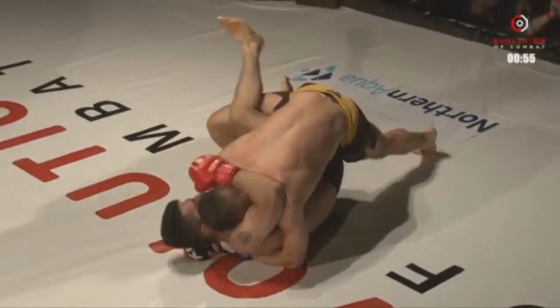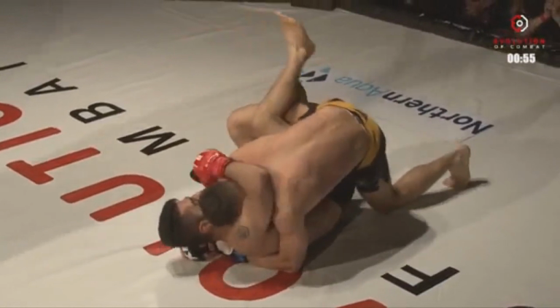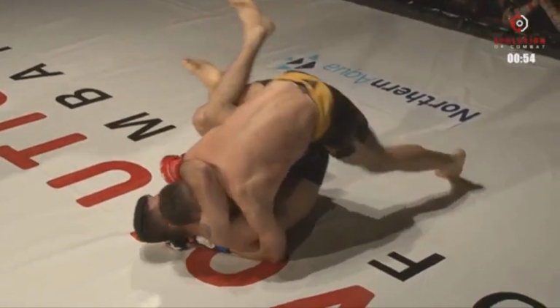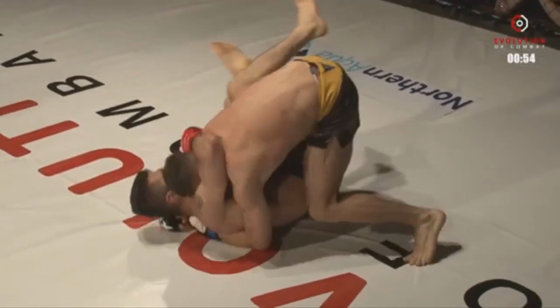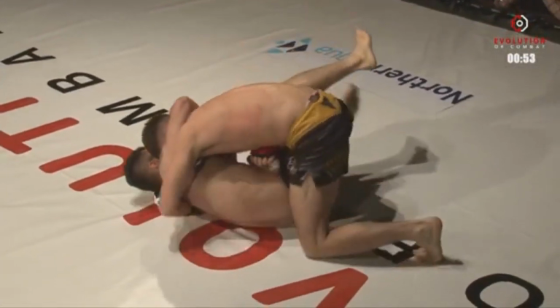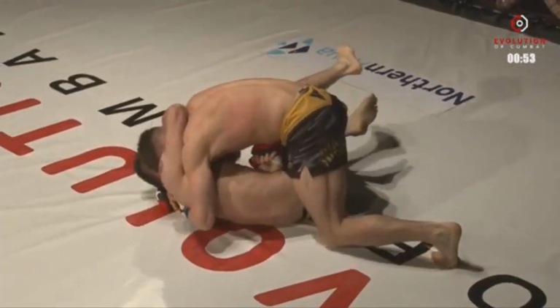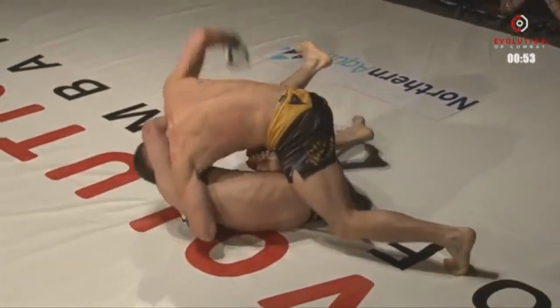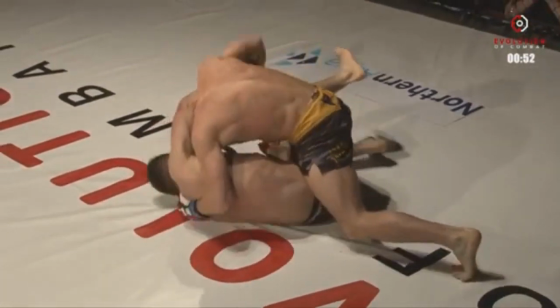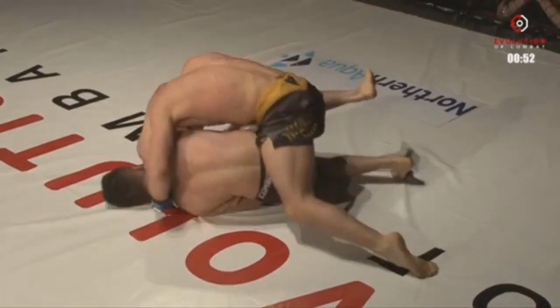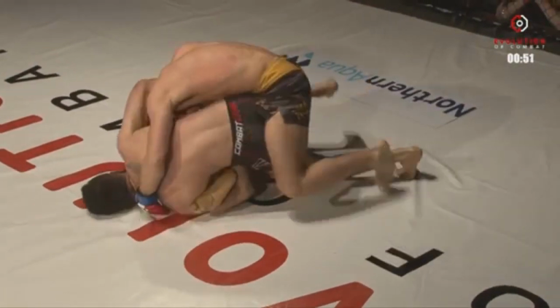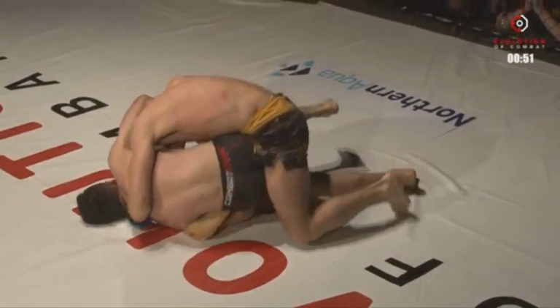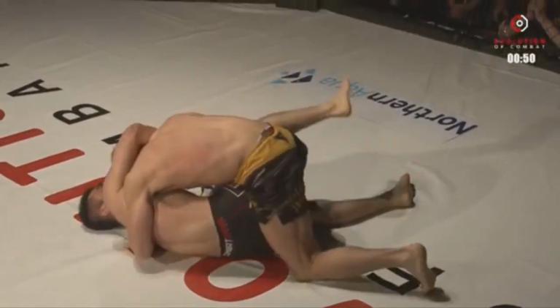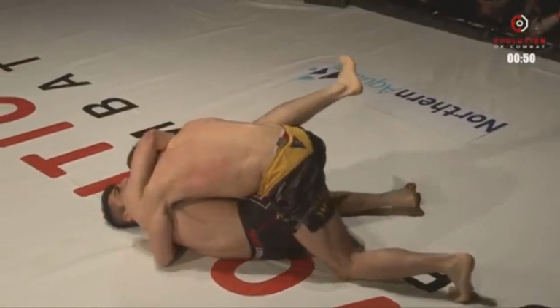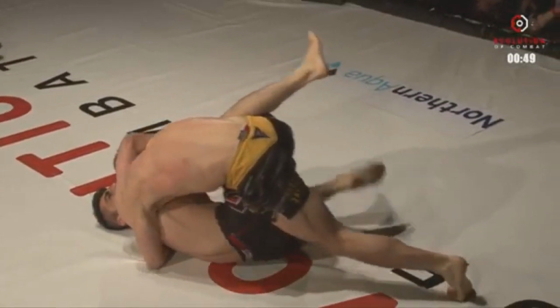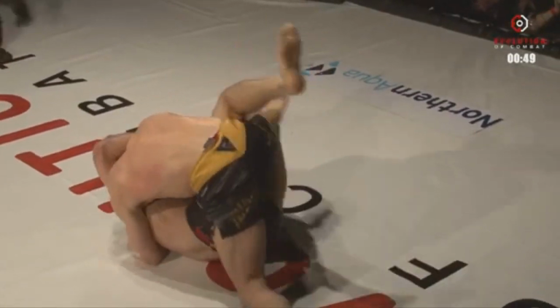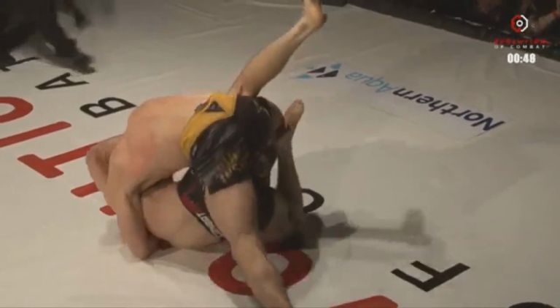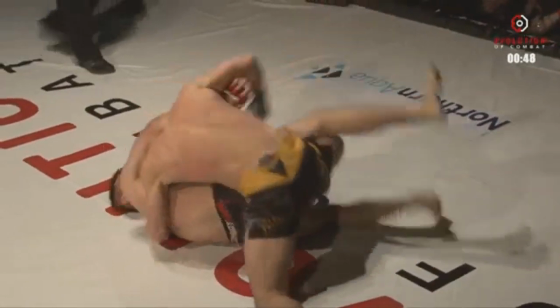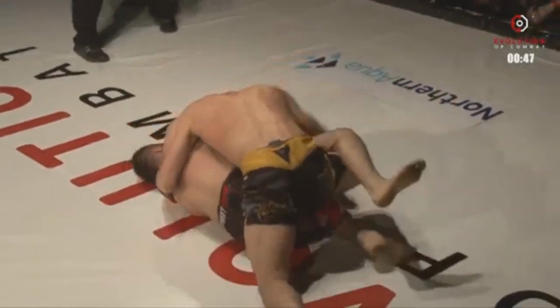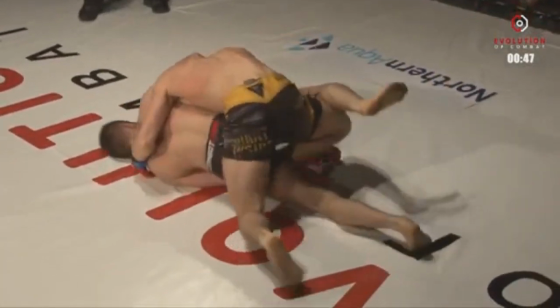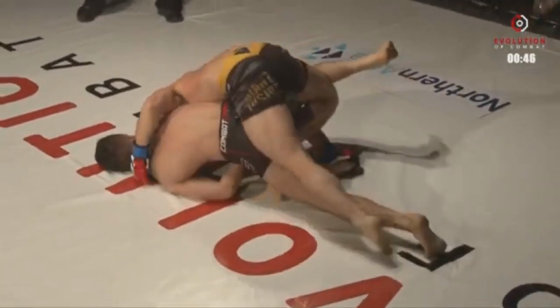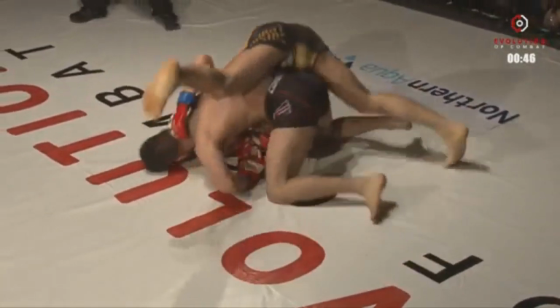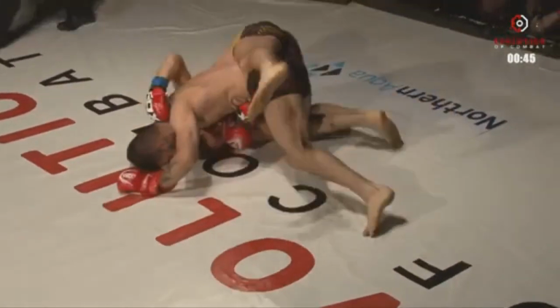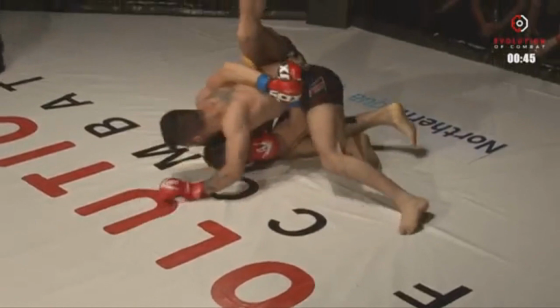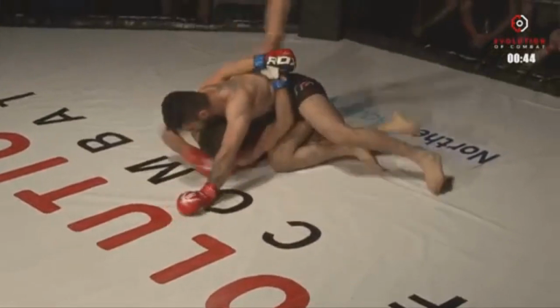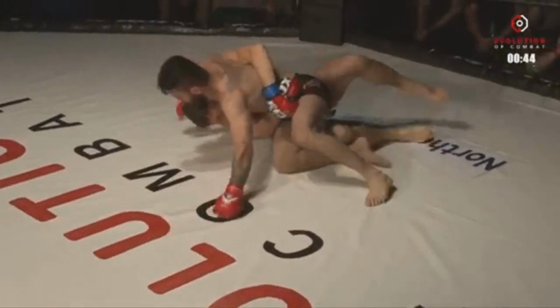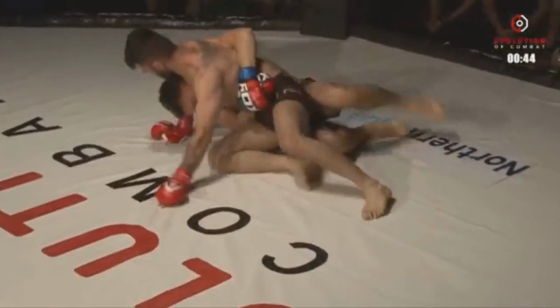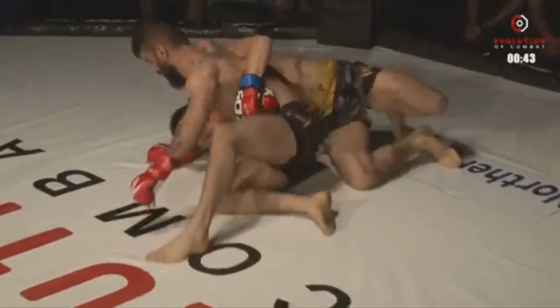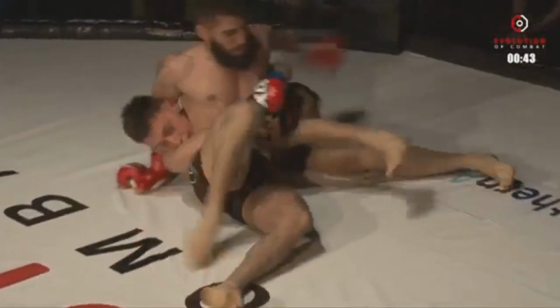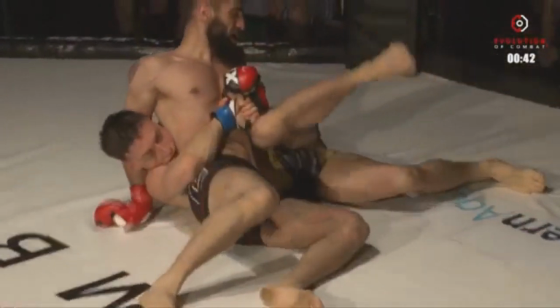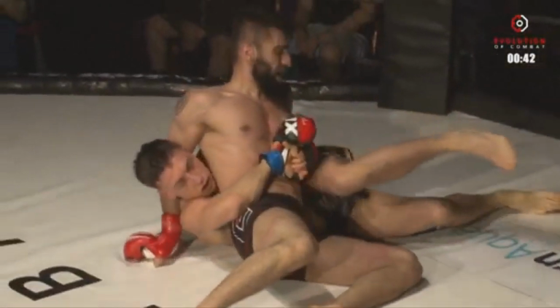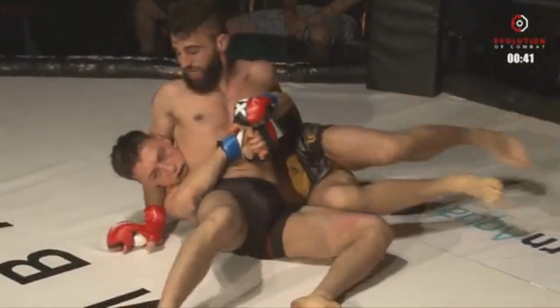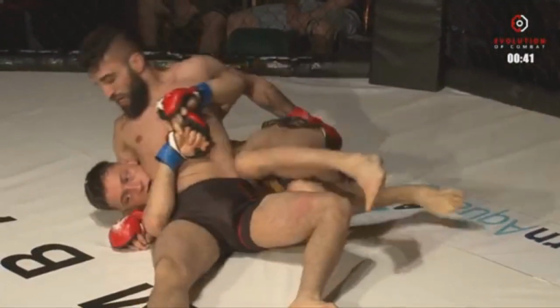Tom once again enters the safe zone as his leg touches the ground. He's in that leg-to-leg position, but Nashuan is still holding onto that ankle. He's still got the ankle, but if Tom could just base heavily there, it's gone. And Tom gets the sweep.